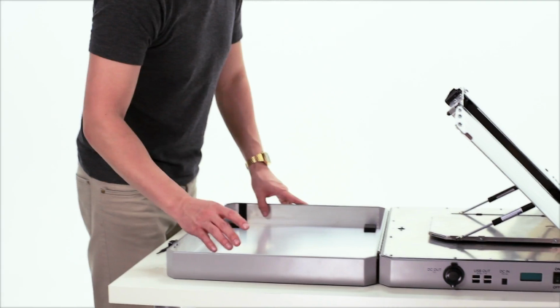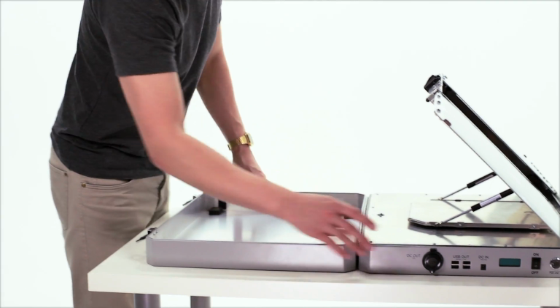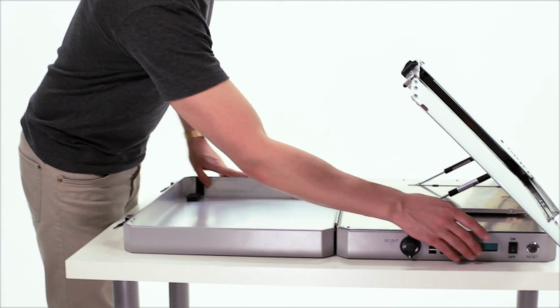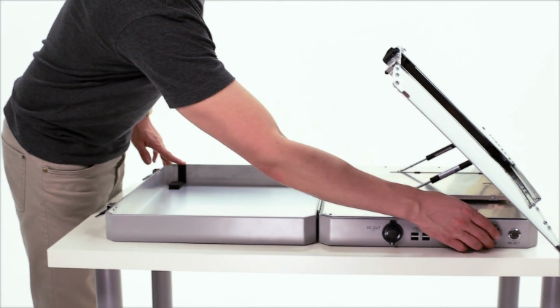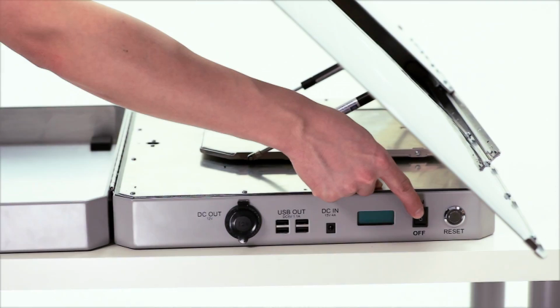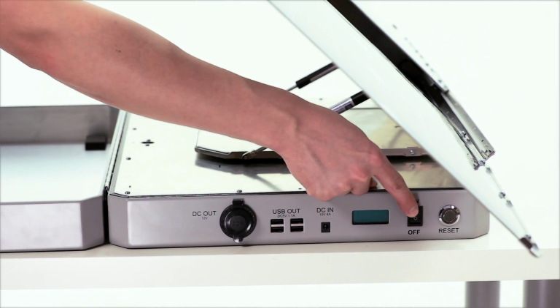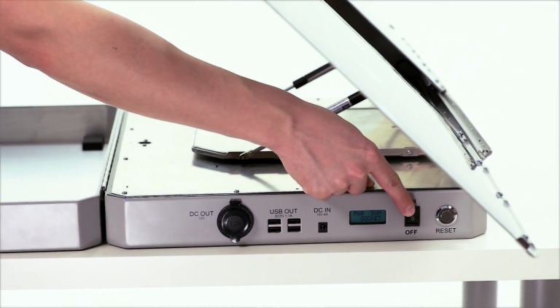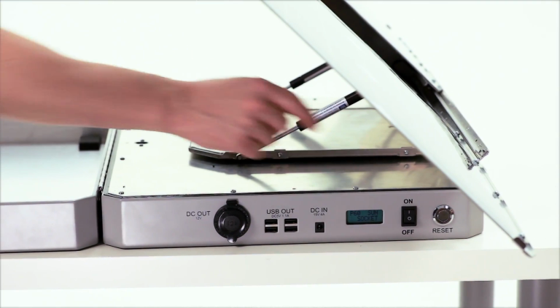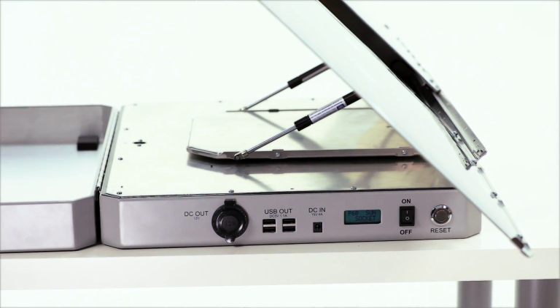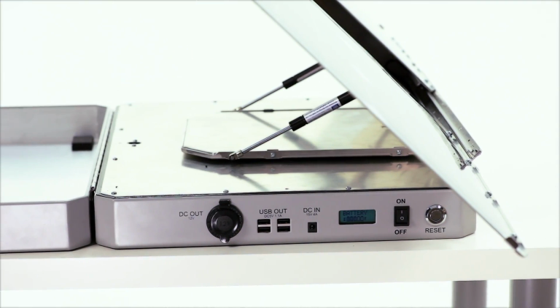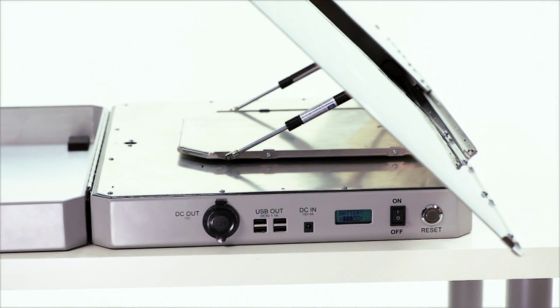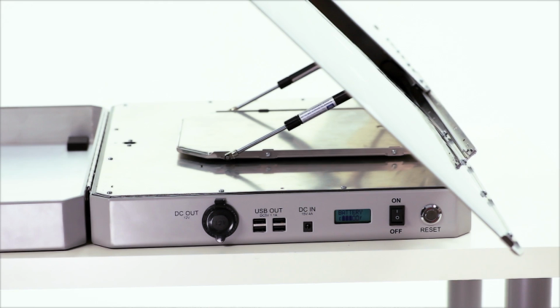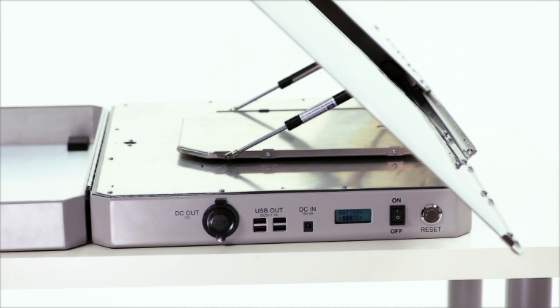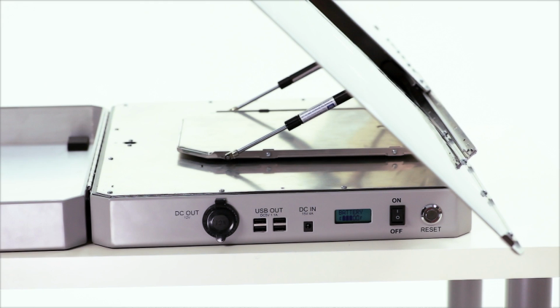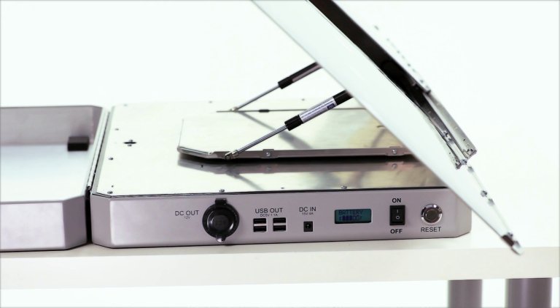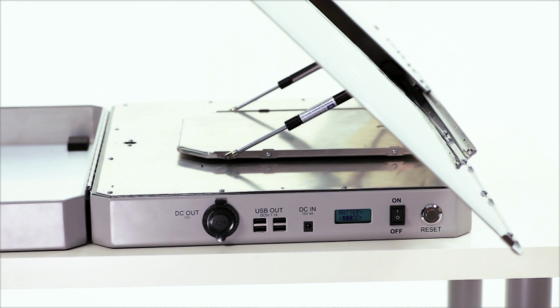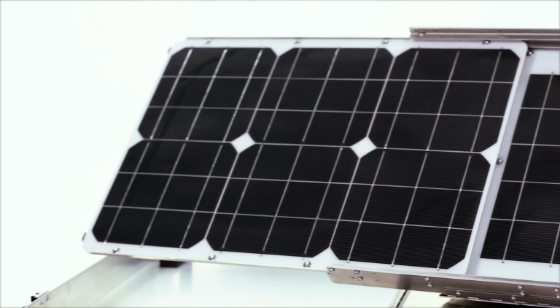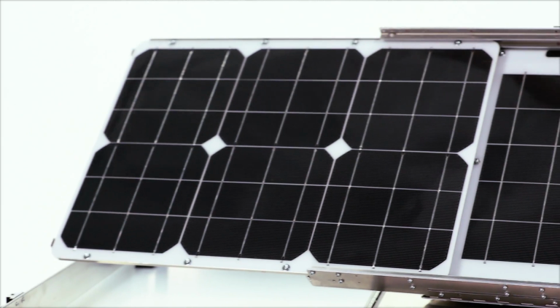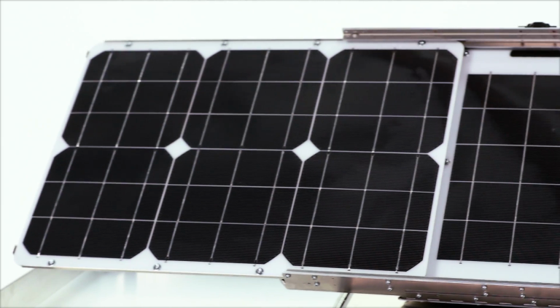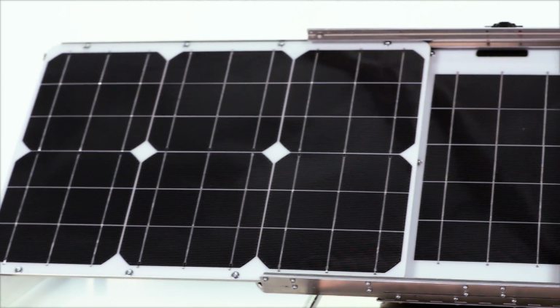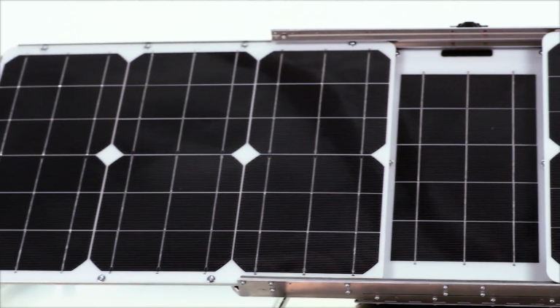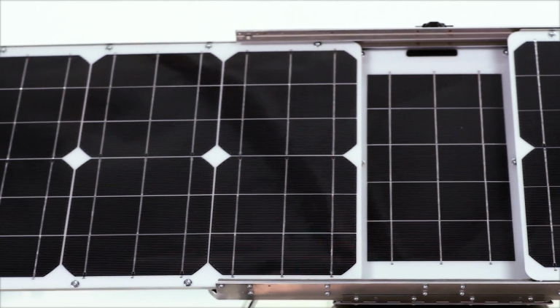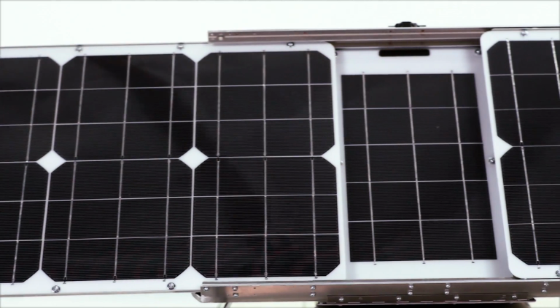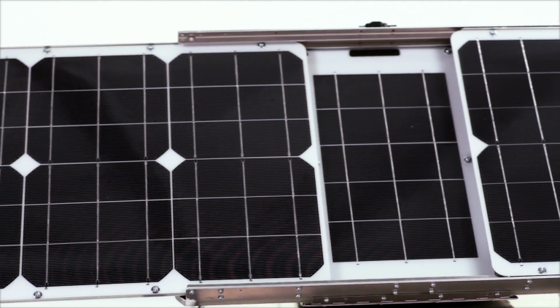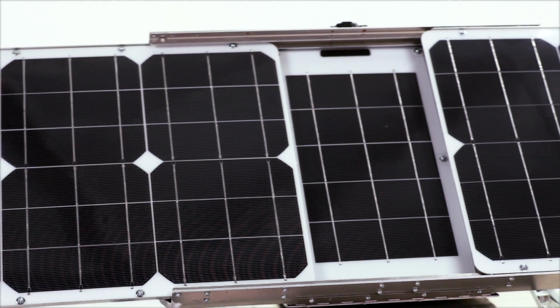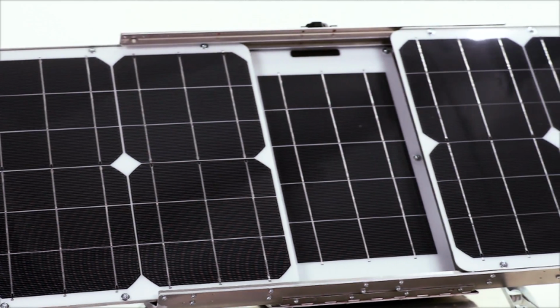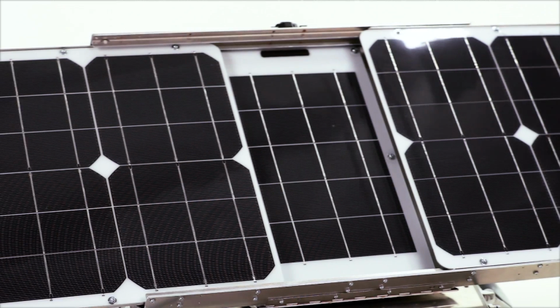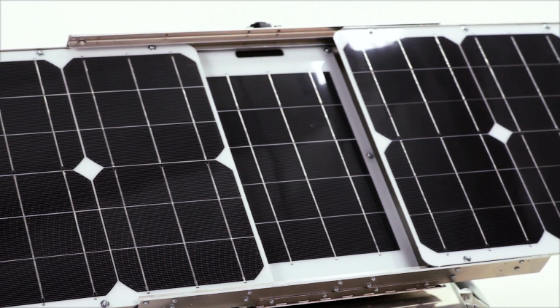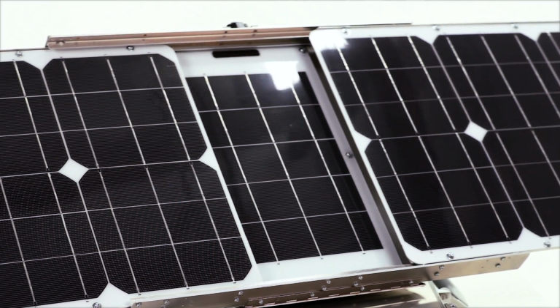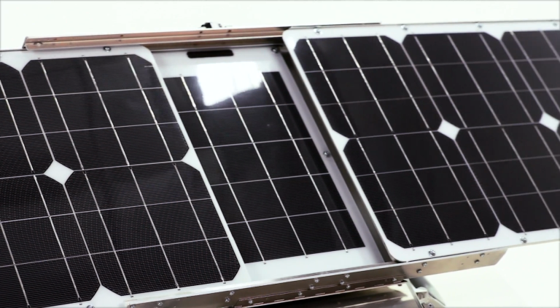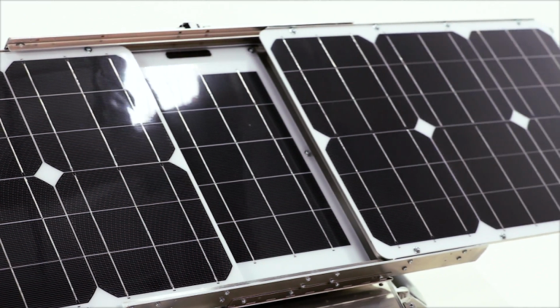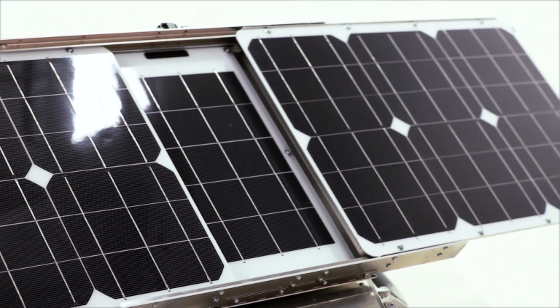Now turn on the main power switch on the side of the generator next to the reset button. The generator will automatically track the Sun while charging its own internal 250-watt battery.